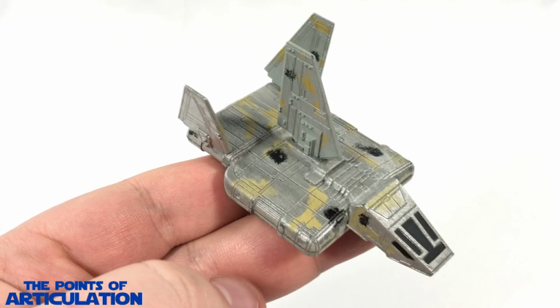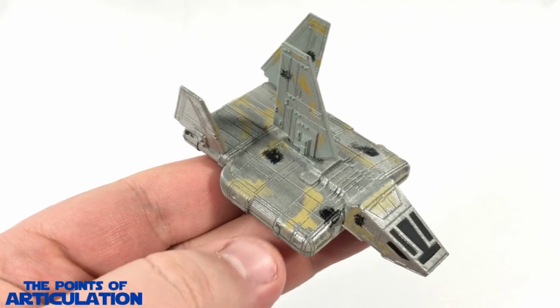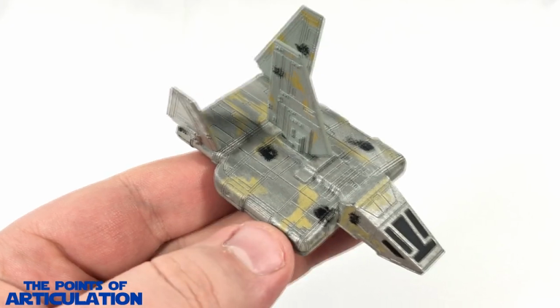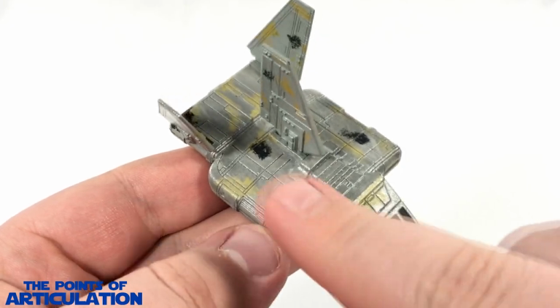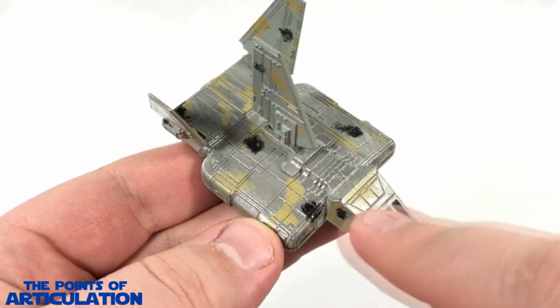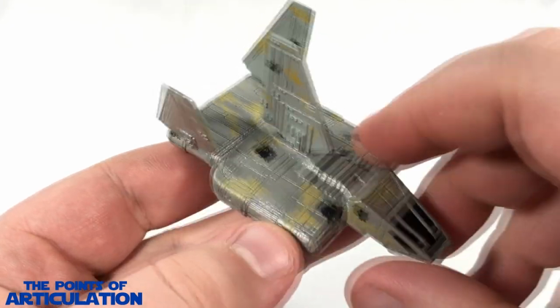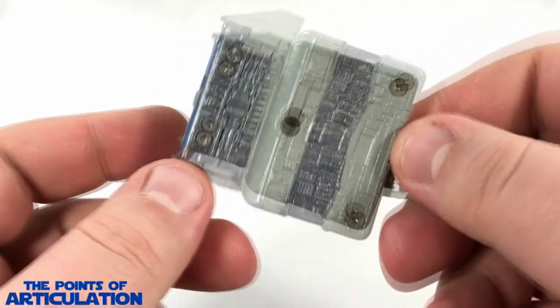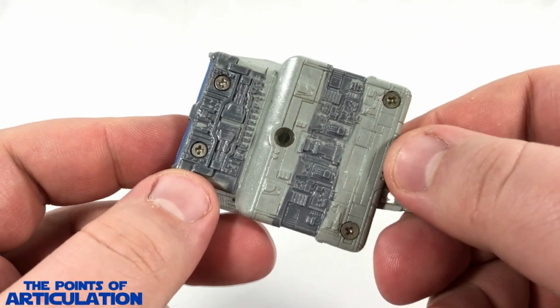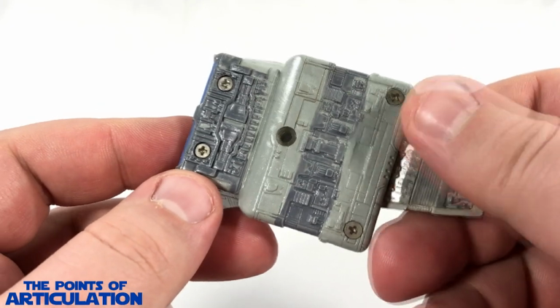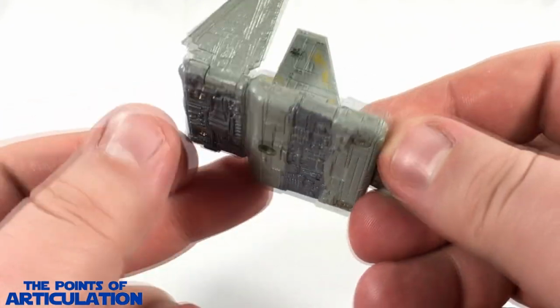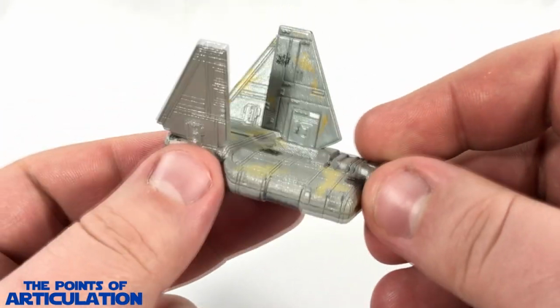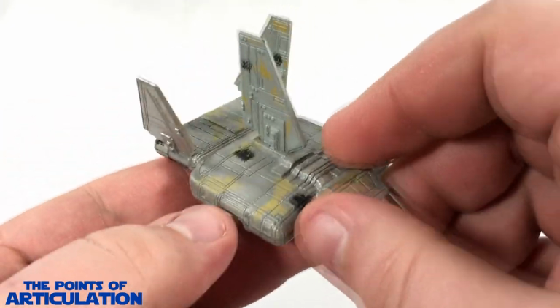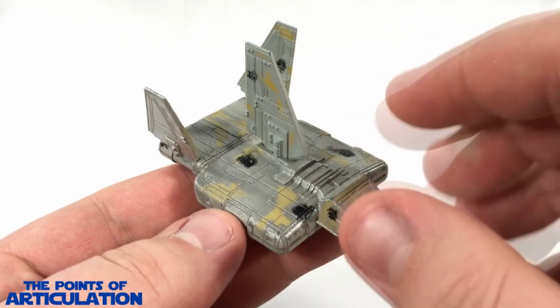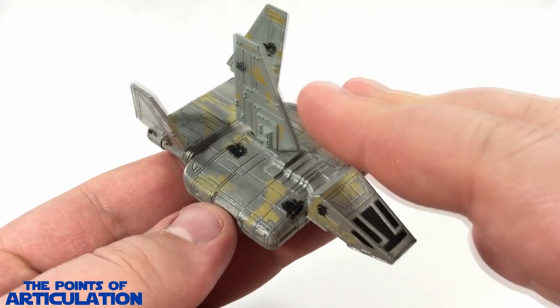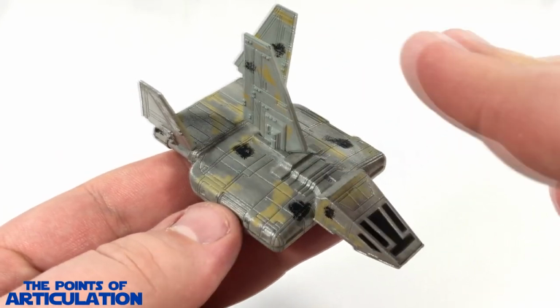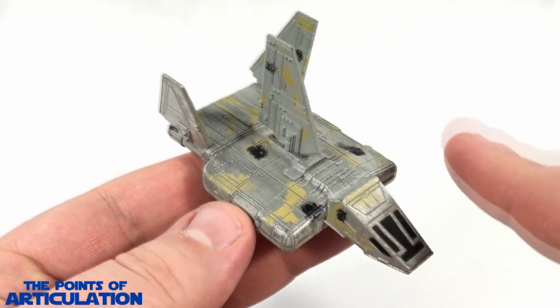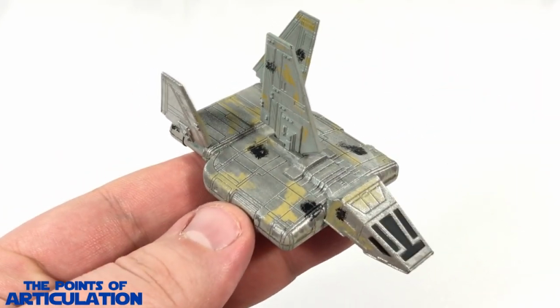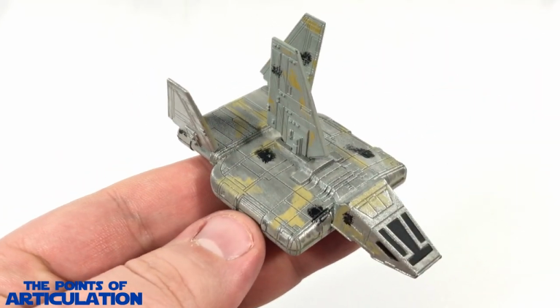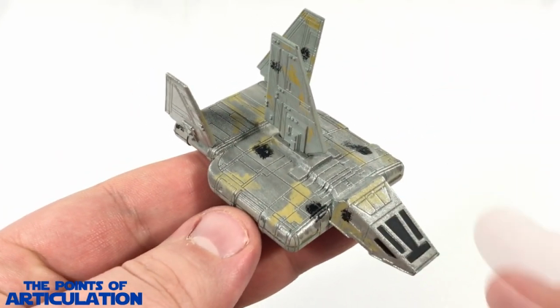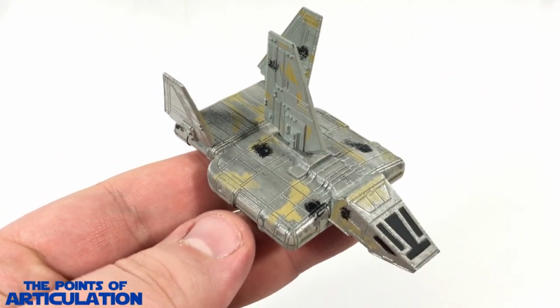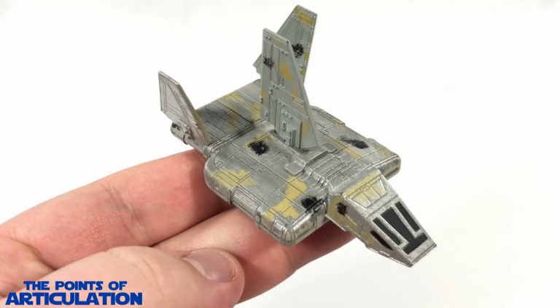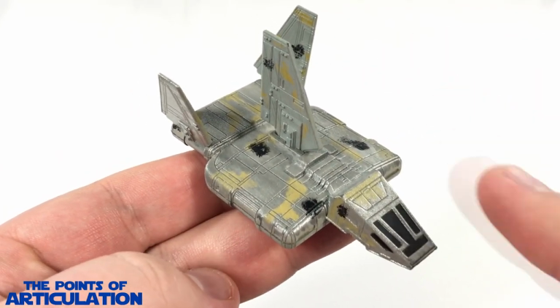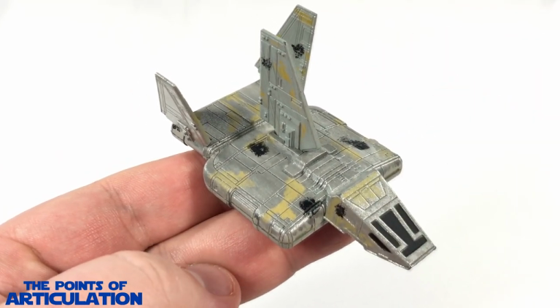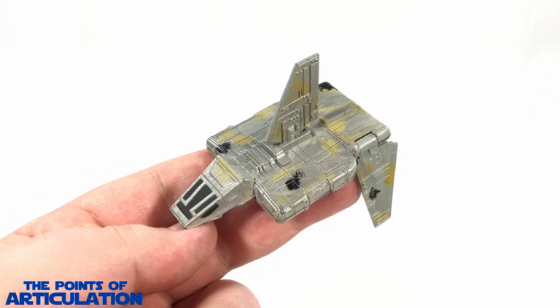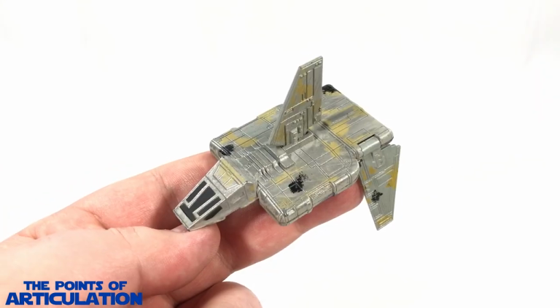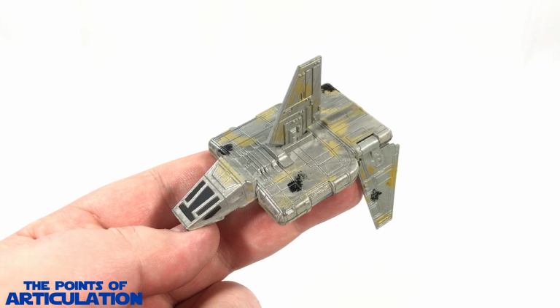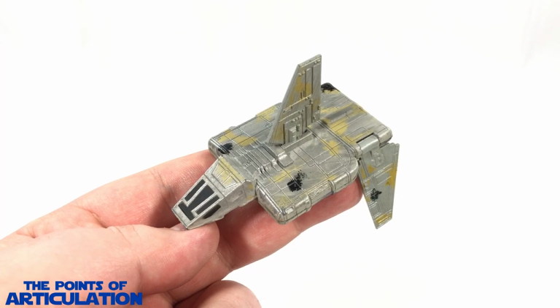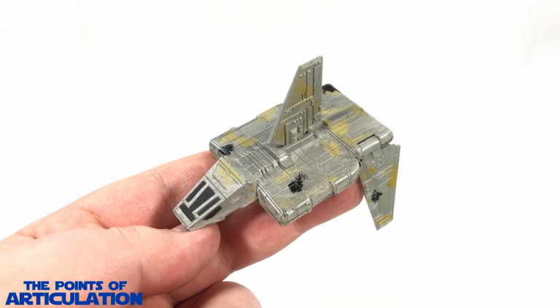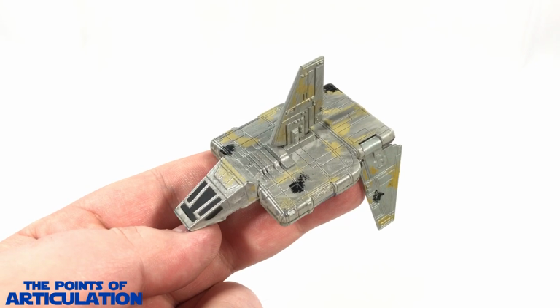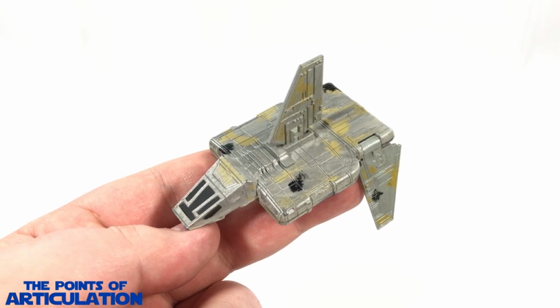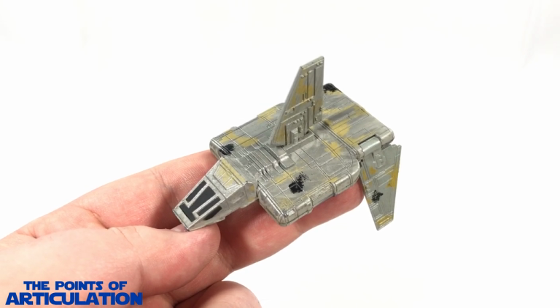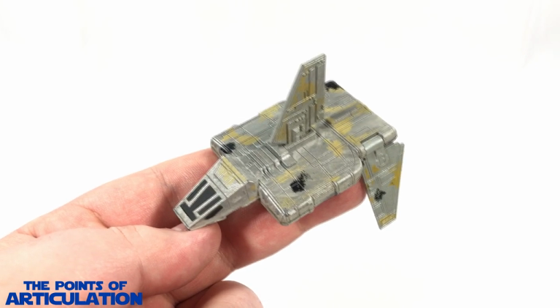That does it for the mold. In short, I love the line work, the molded sections, and movable wings - this is a great piece. Now let's check out that paint. Looking at the paint on the Imperial Landing Craft, we have about 10 different colors on this ship.